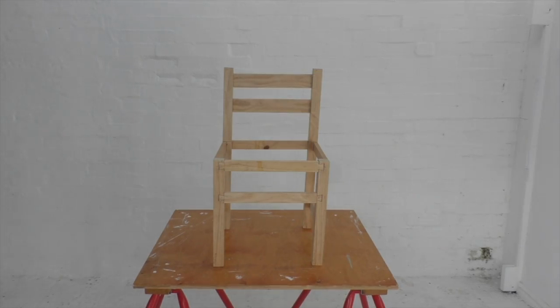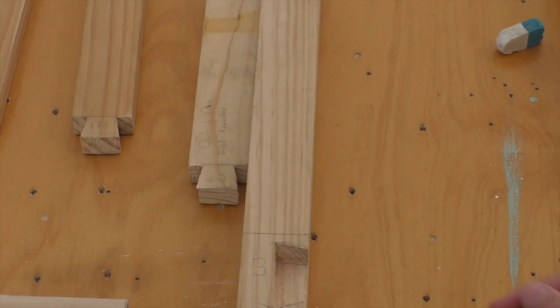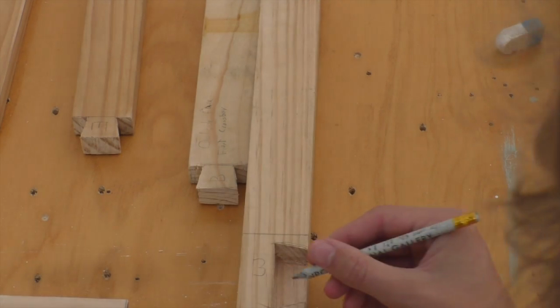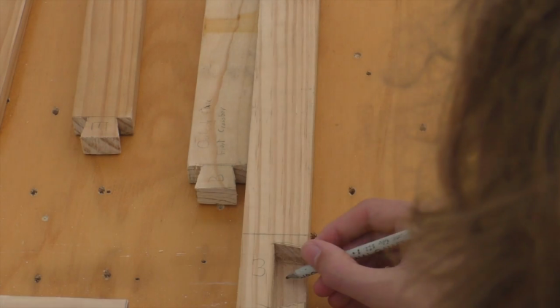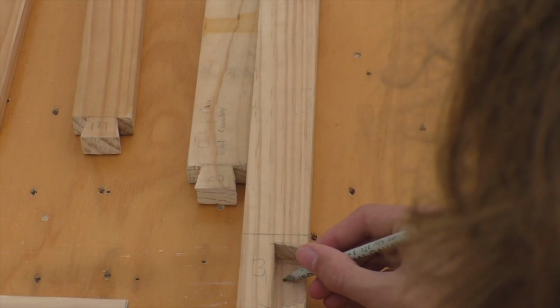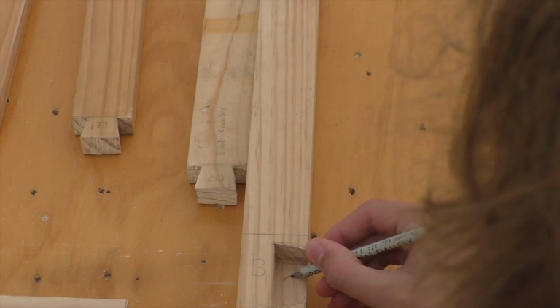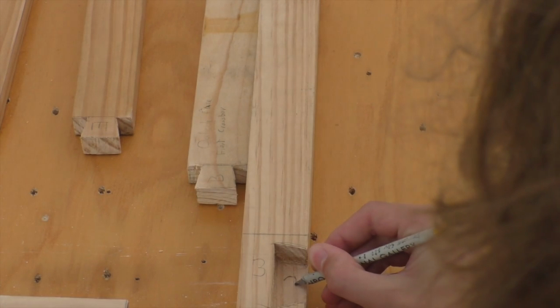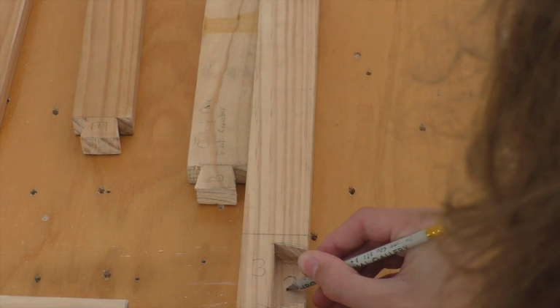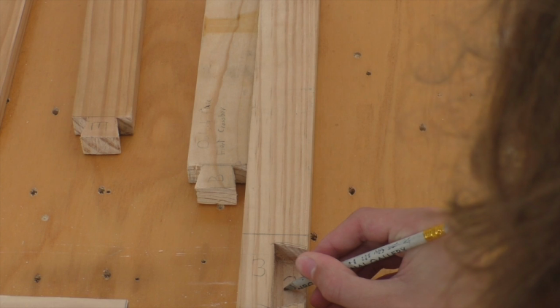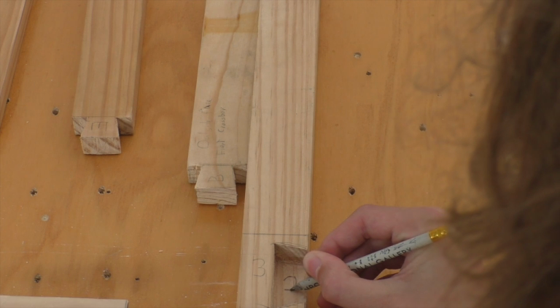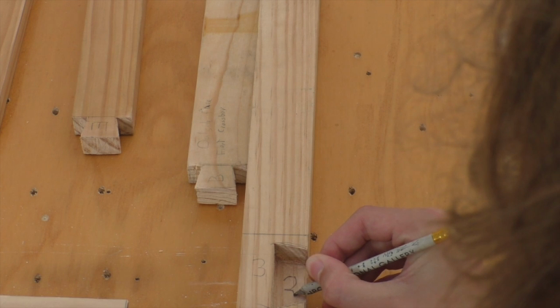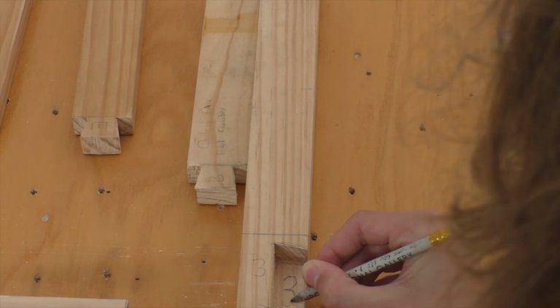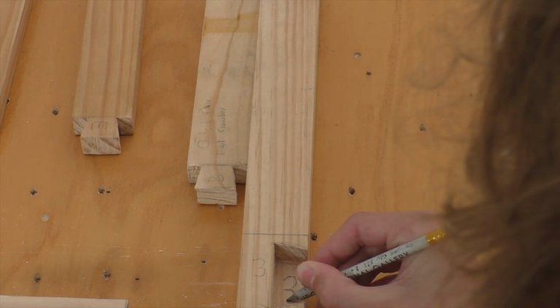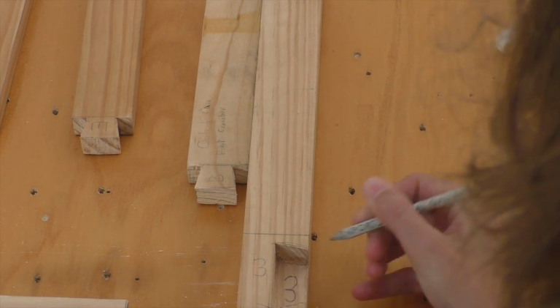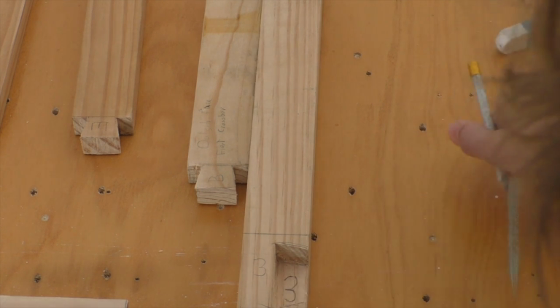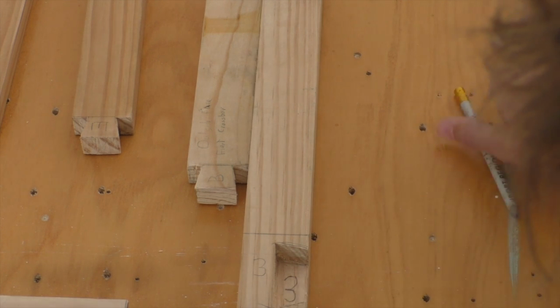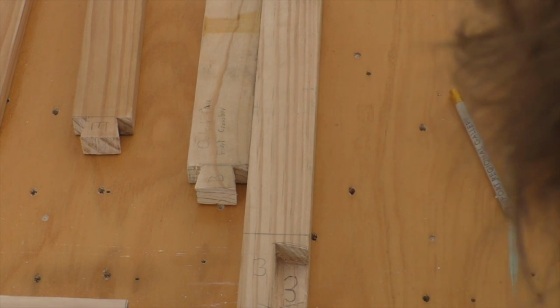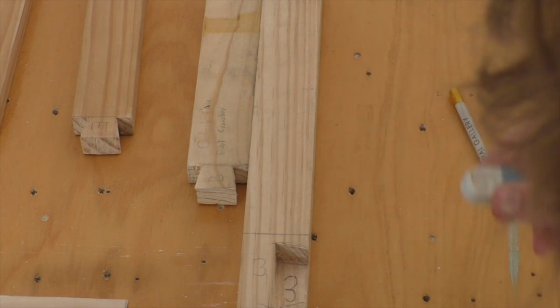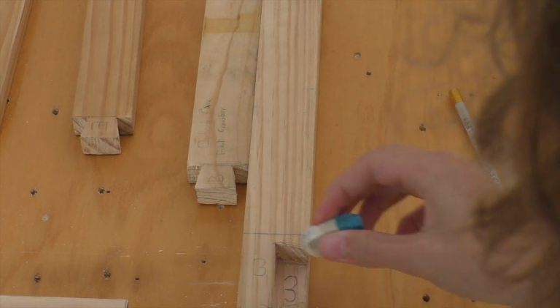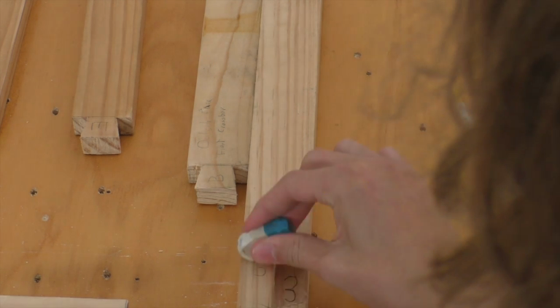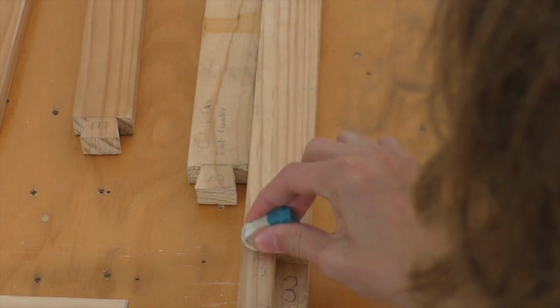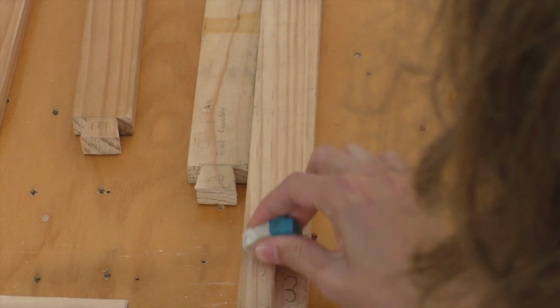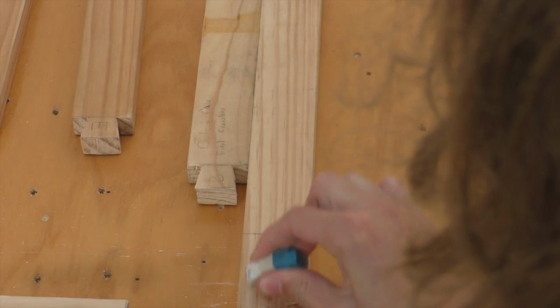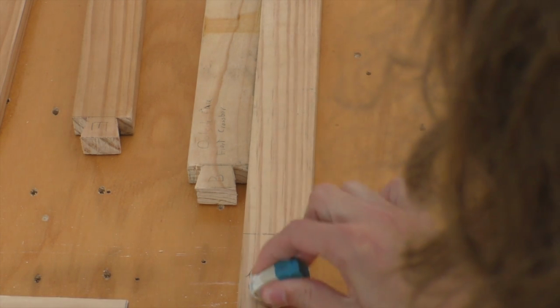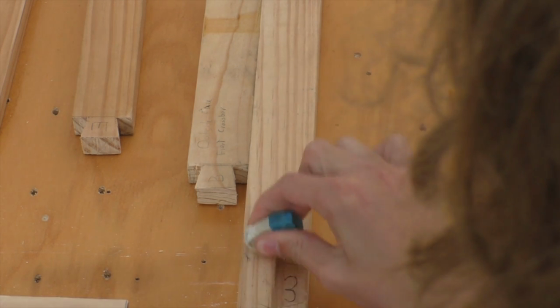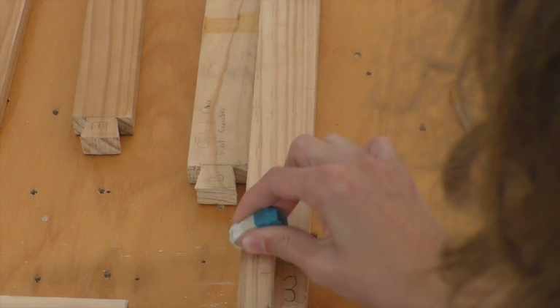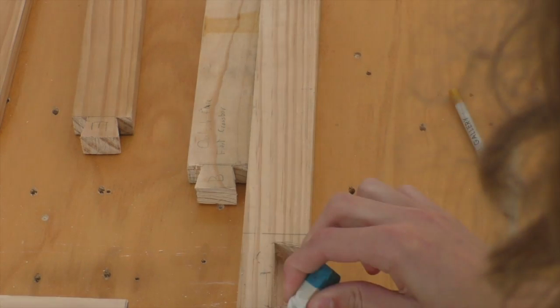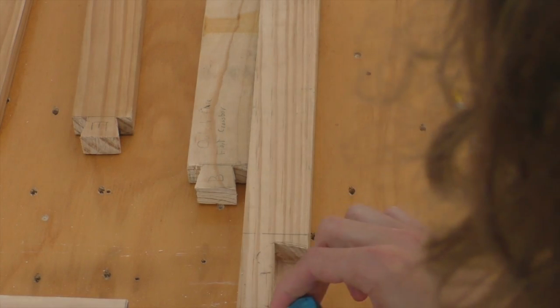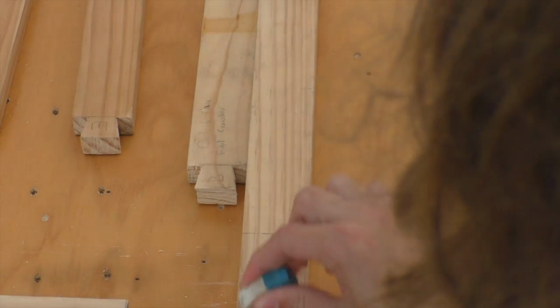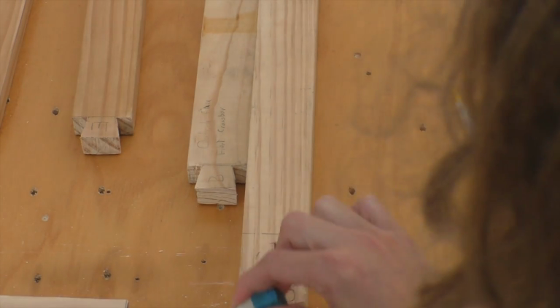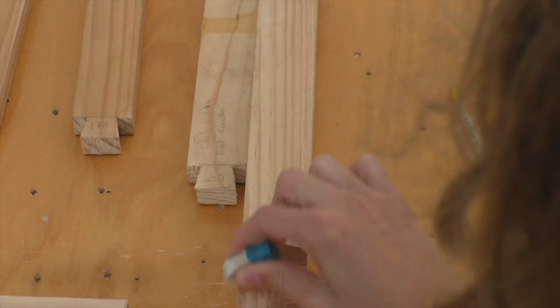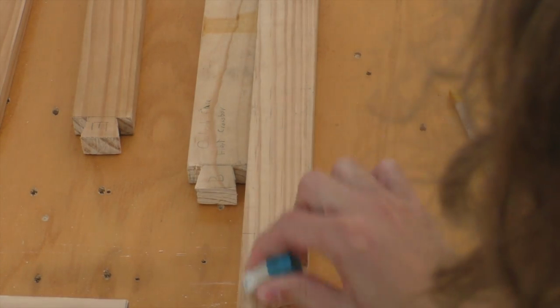This means we can do a dry assembly of the chair to reveal its final shape. Before assembly, we remove surface marks with an eraser. Any symbols indicating corresponding pieces are moved to locations which will be invisible after assembly.